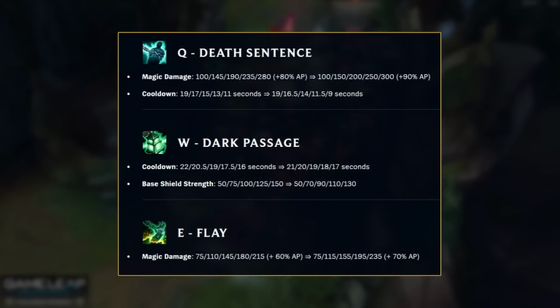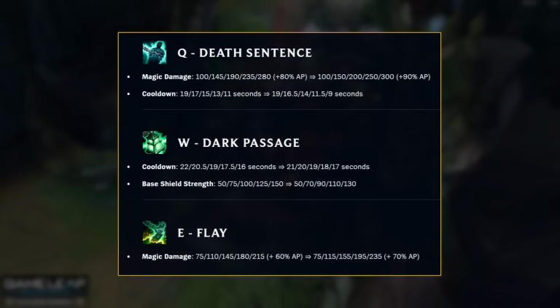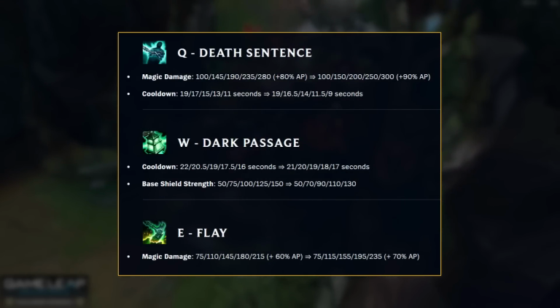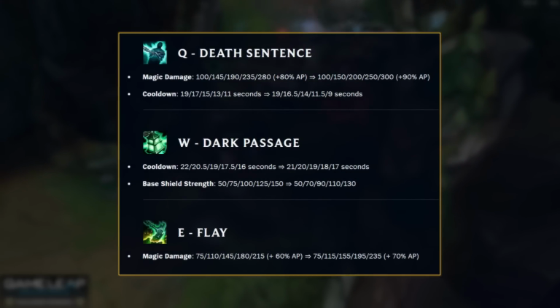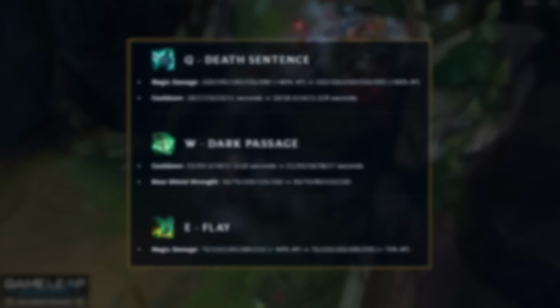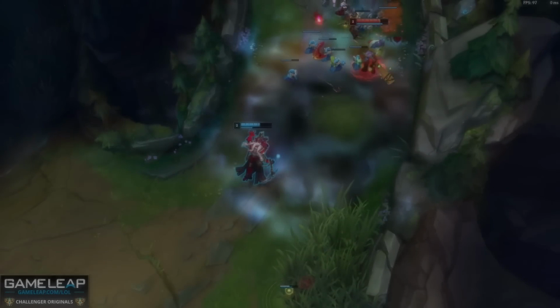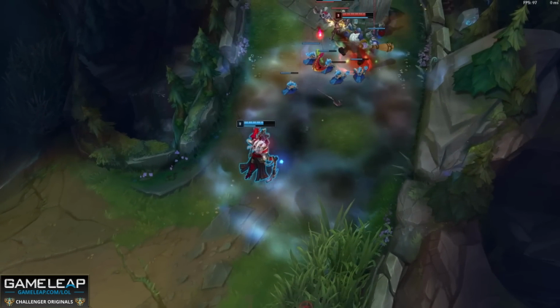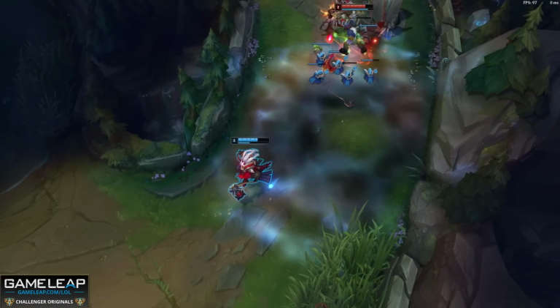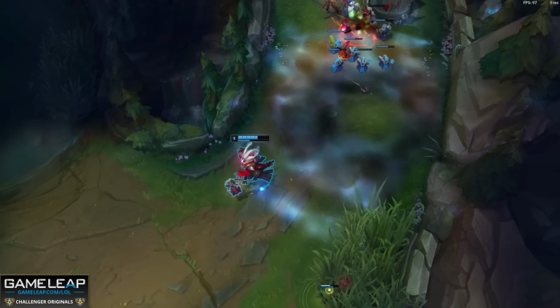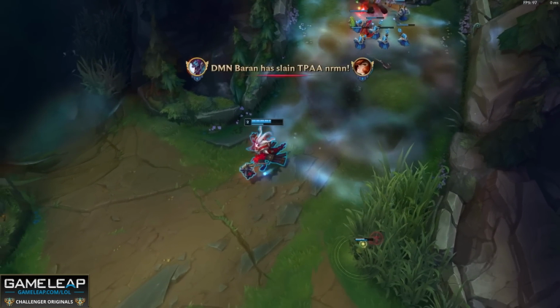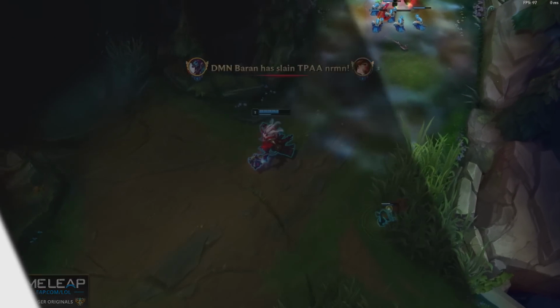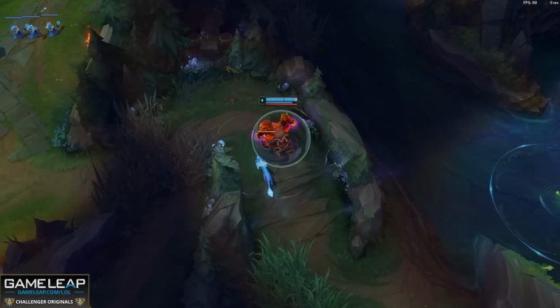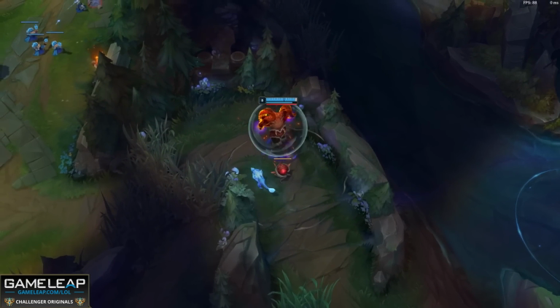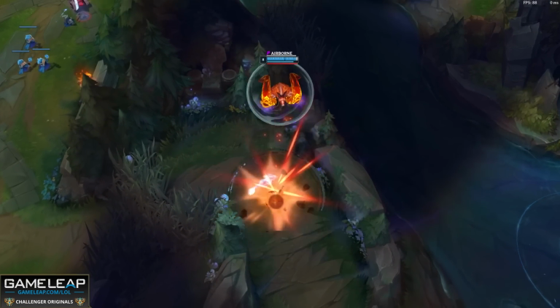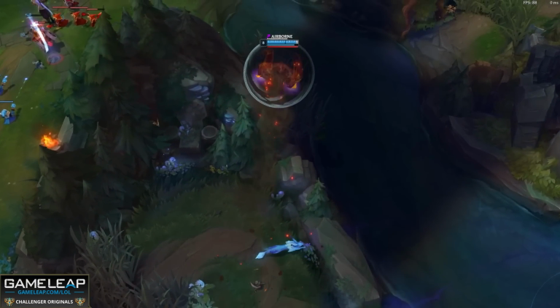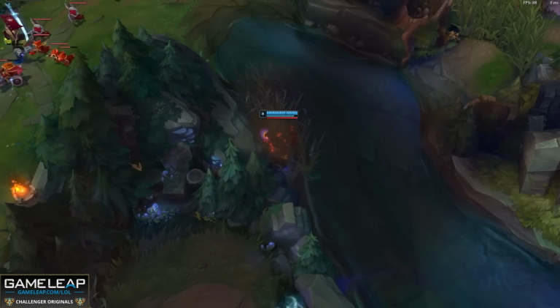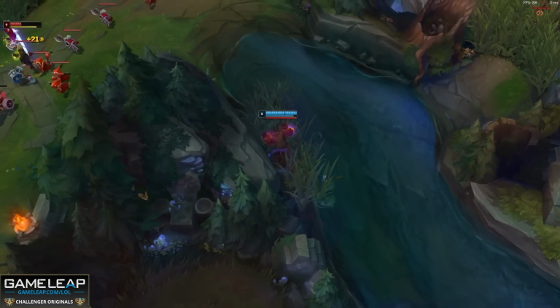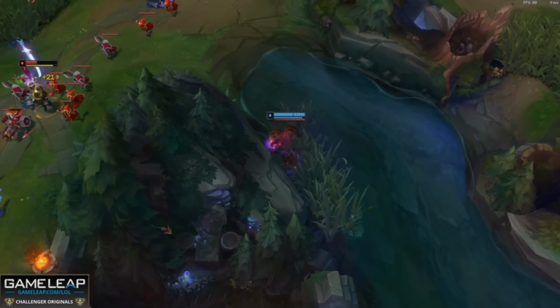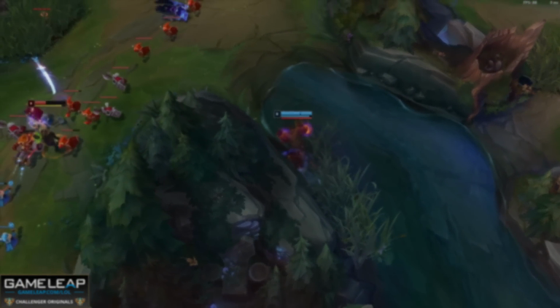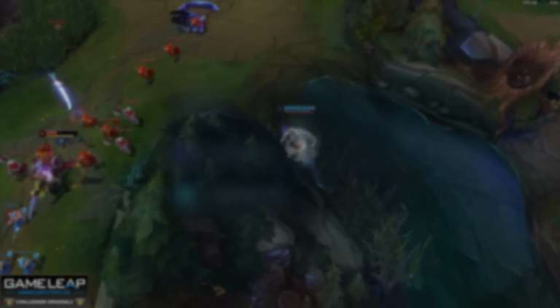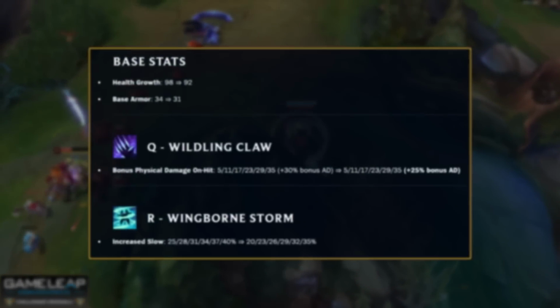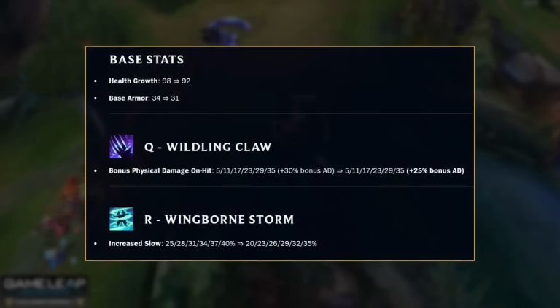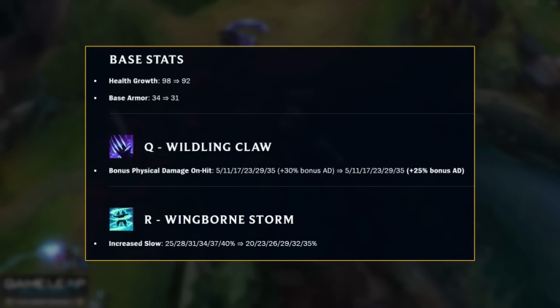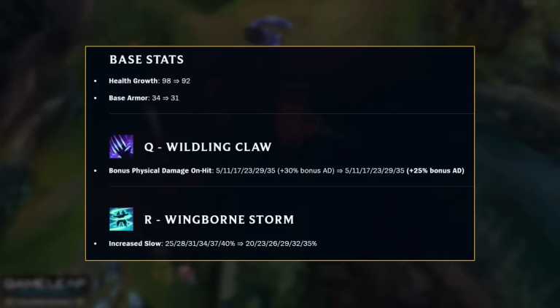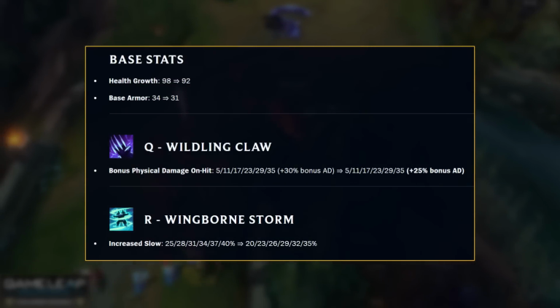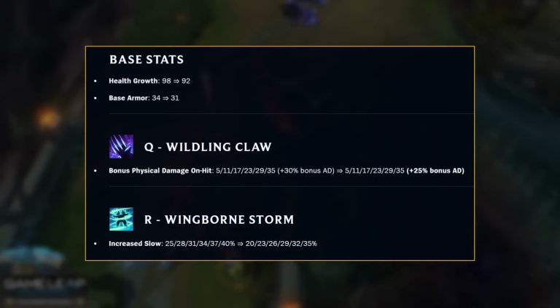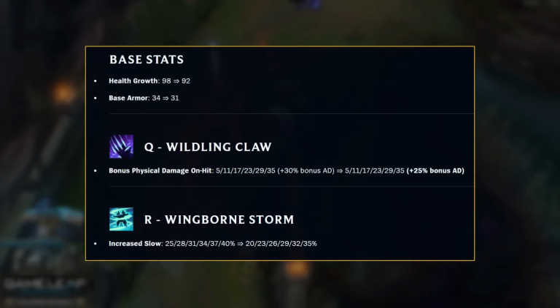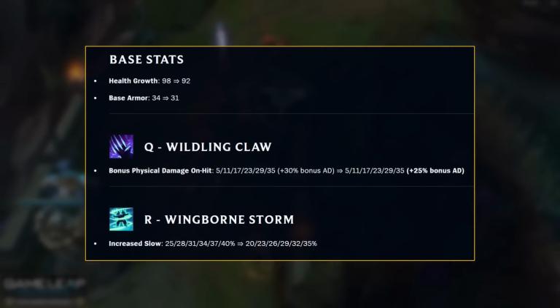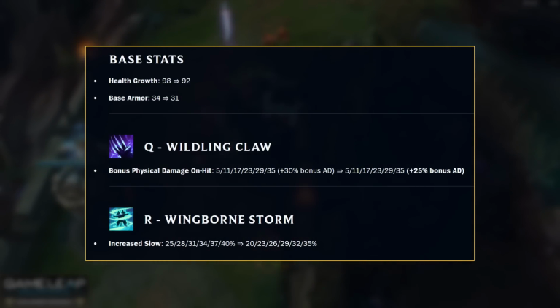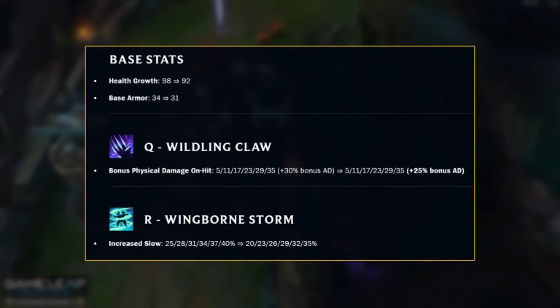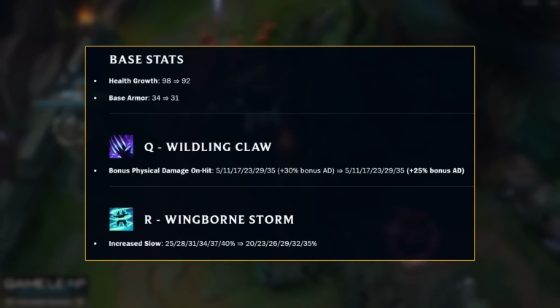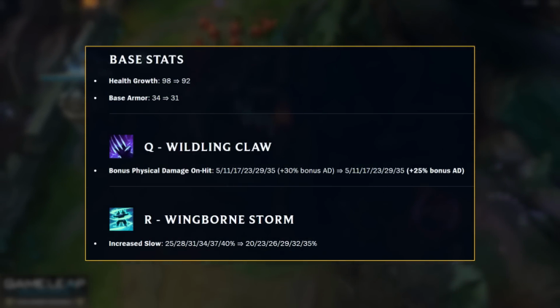Now, whether you are playing this right clicker in the jungle or top lane, you are definitely going to win less in 13.4 because AD and AP Udyr are both getting nerfed. What a shame.